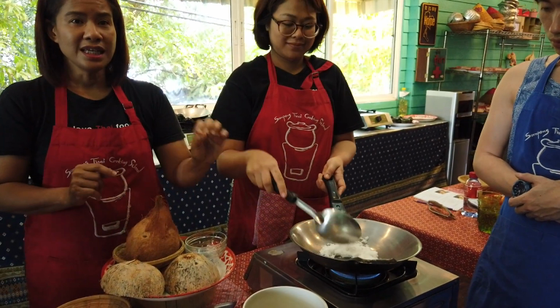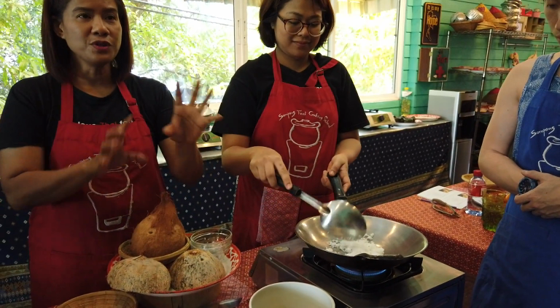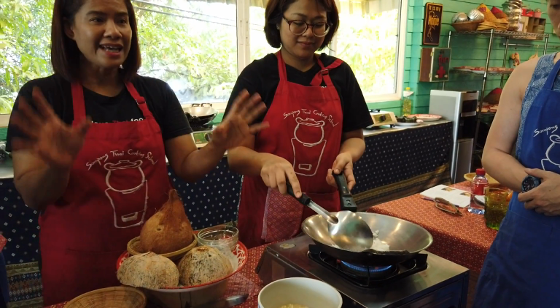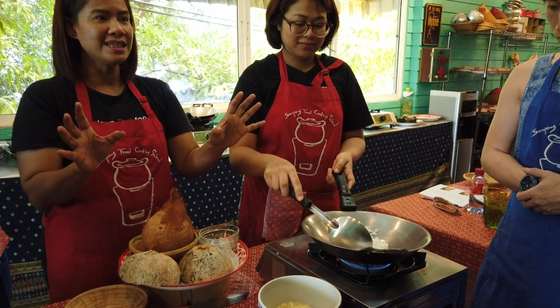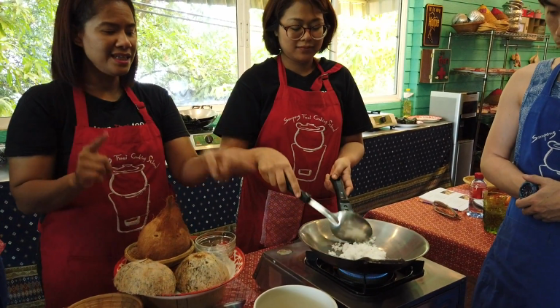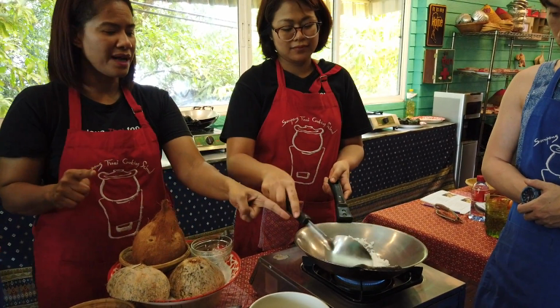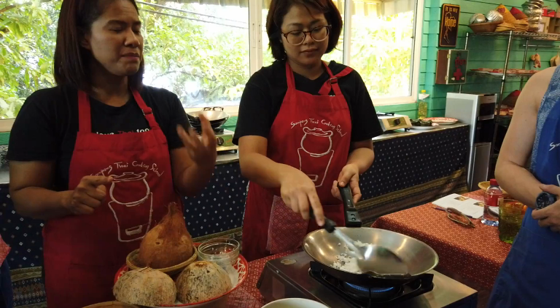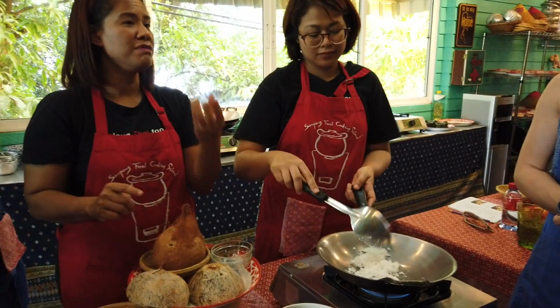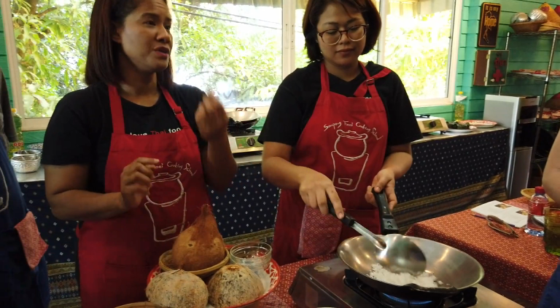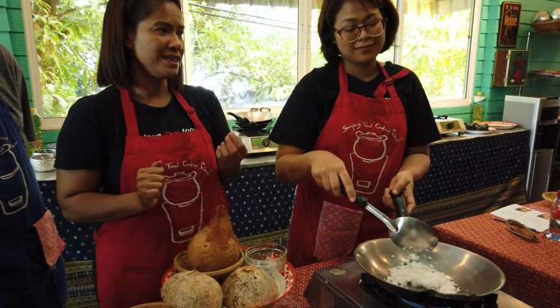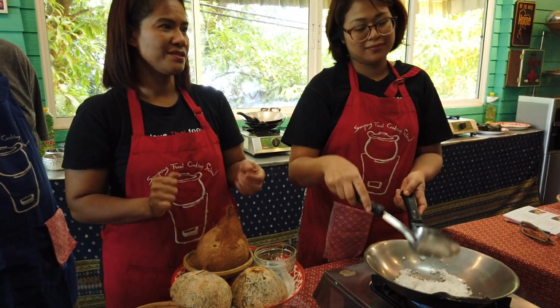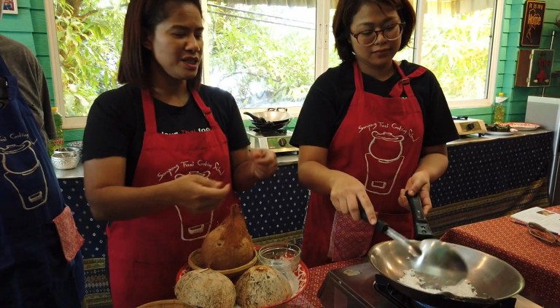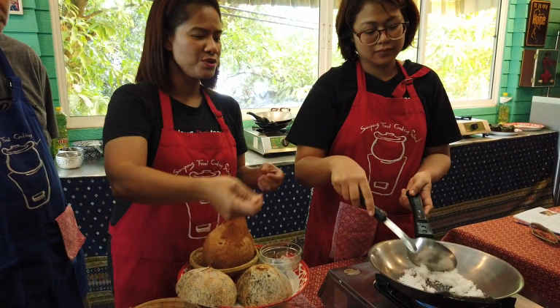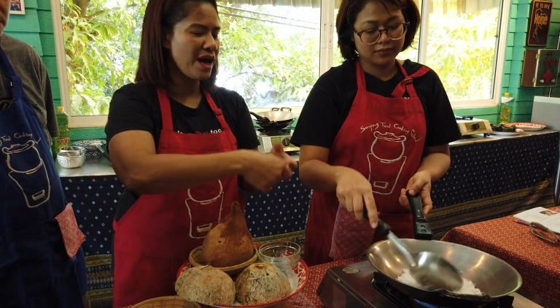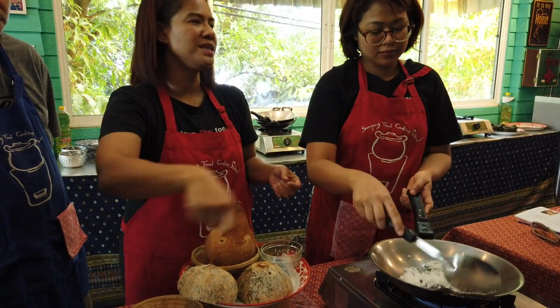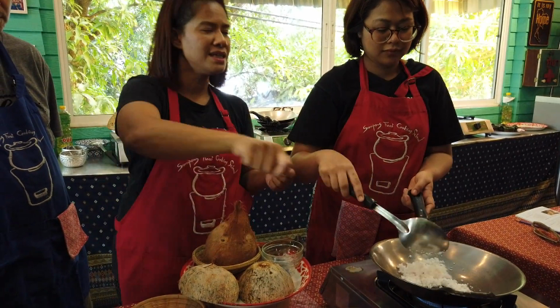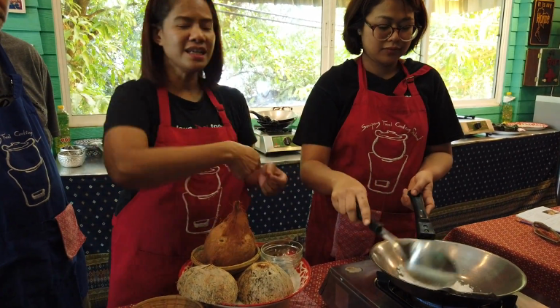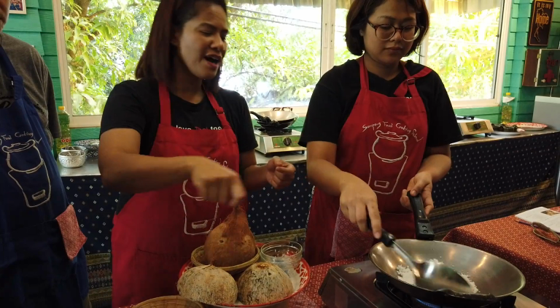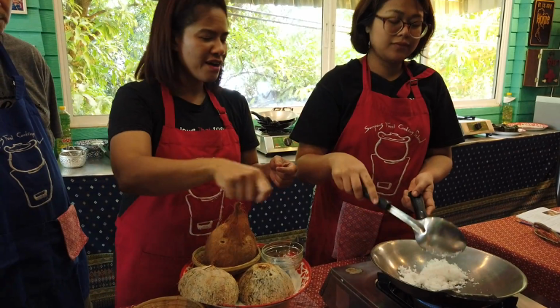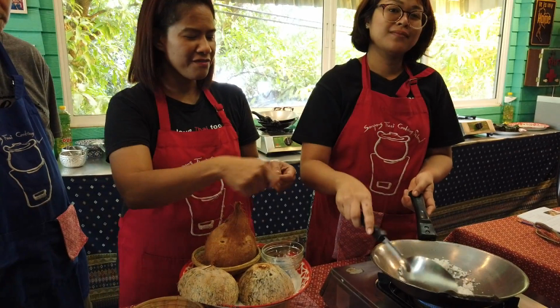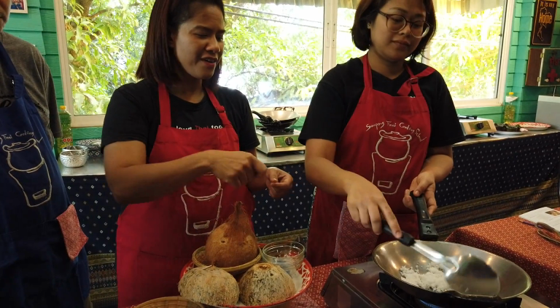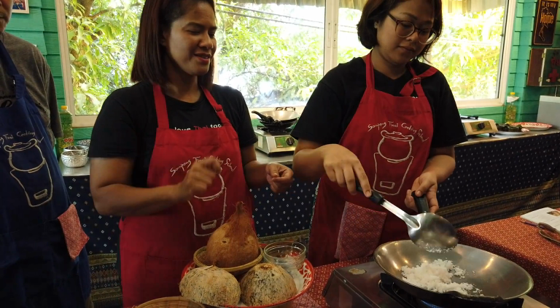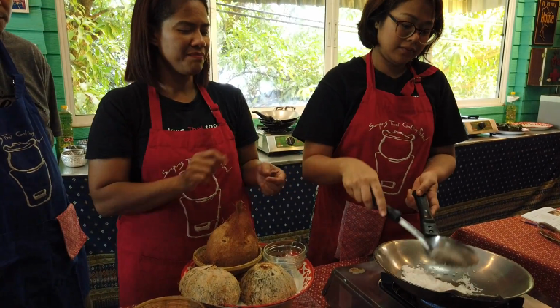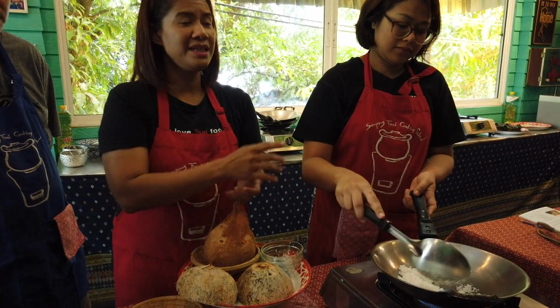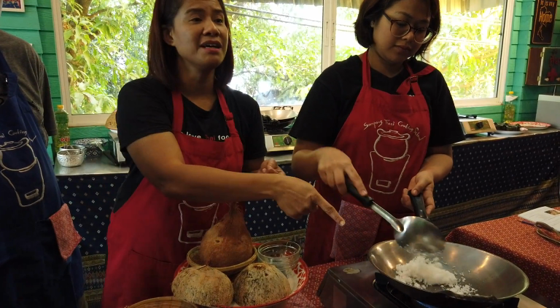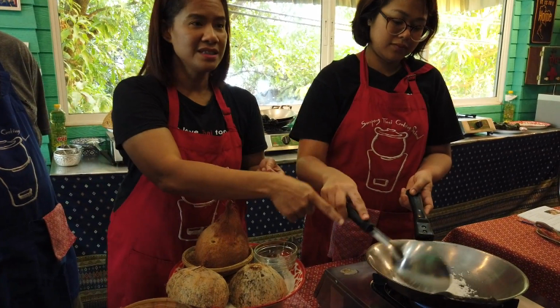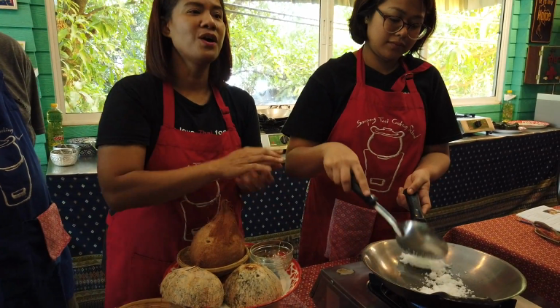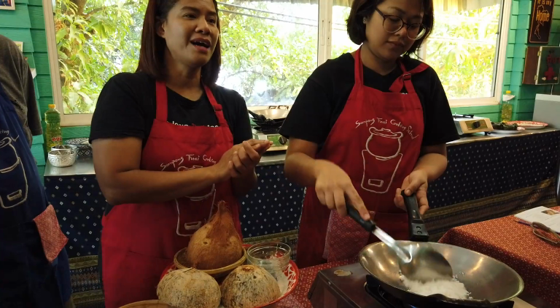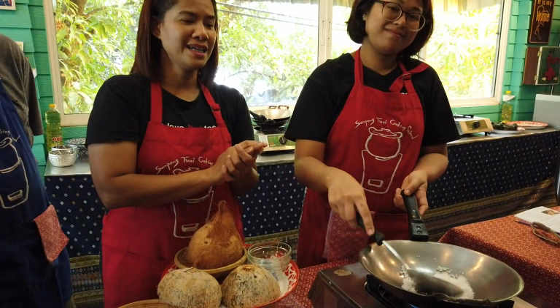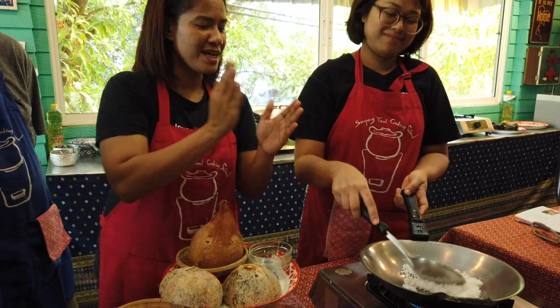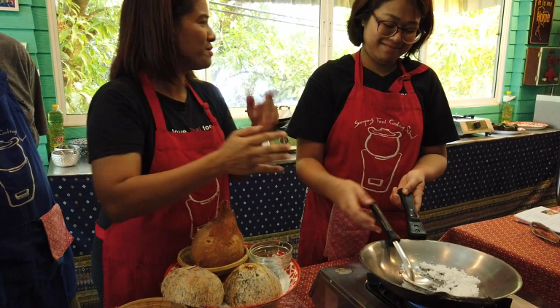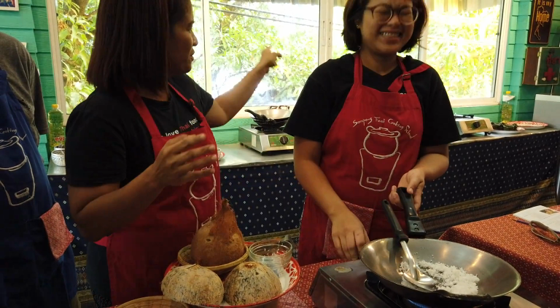If you use high heat, it will burn before it gets crispy. That's why you need to use low to medium heat. Keep frying, frying, frying until it becomes golden brown. But this step takes a long time.